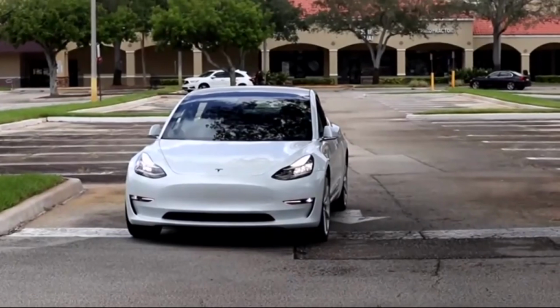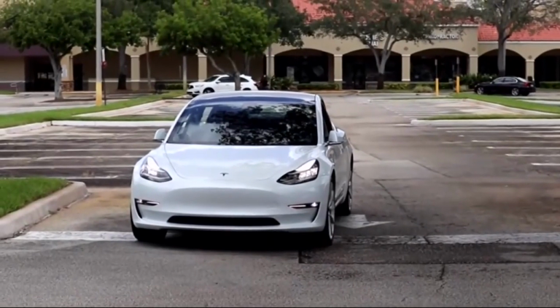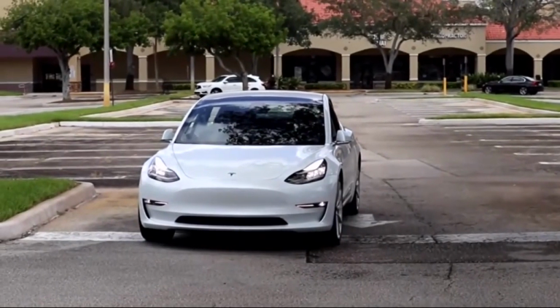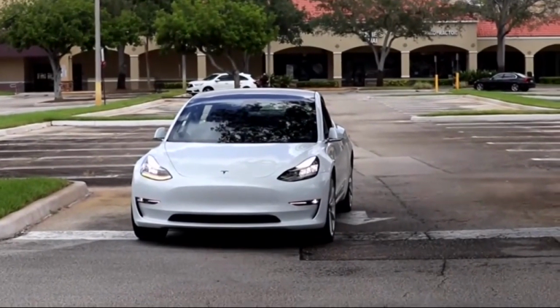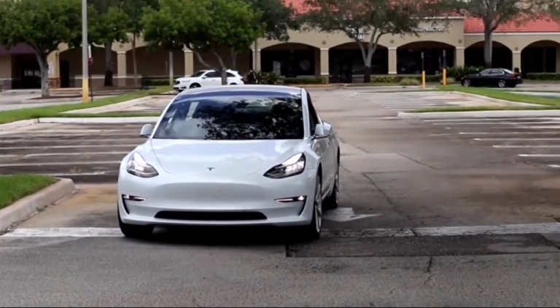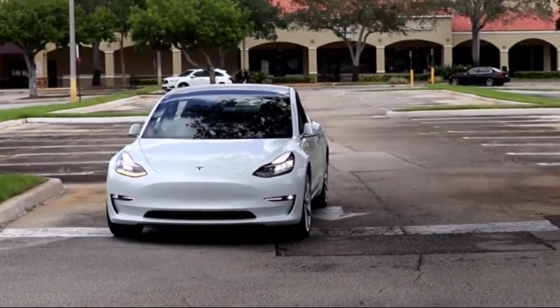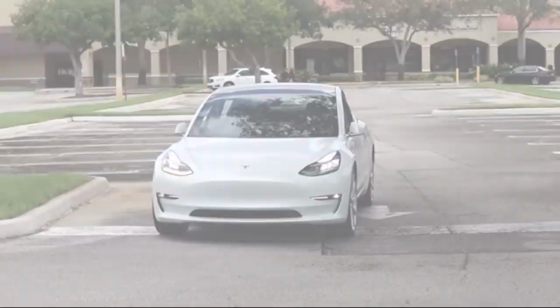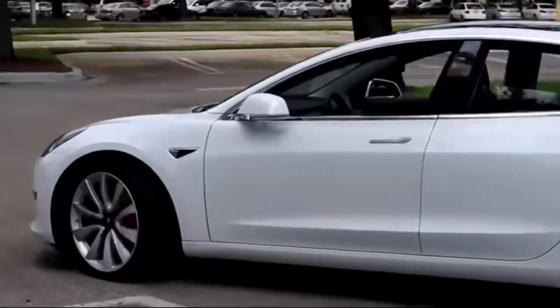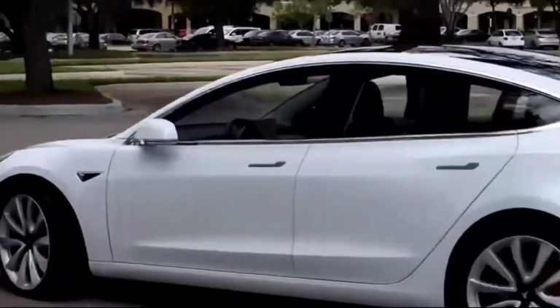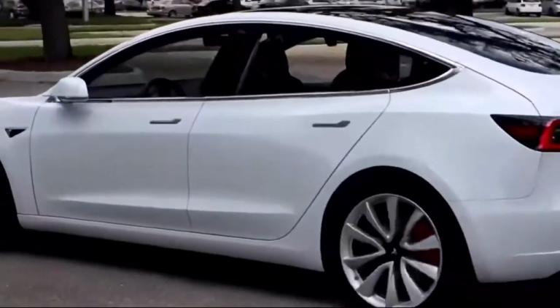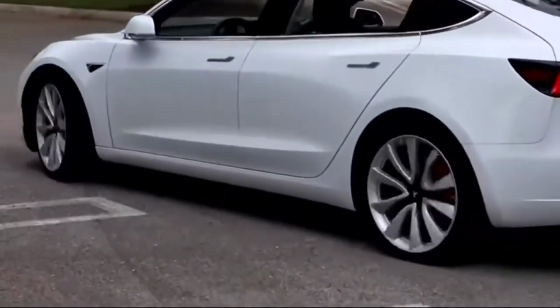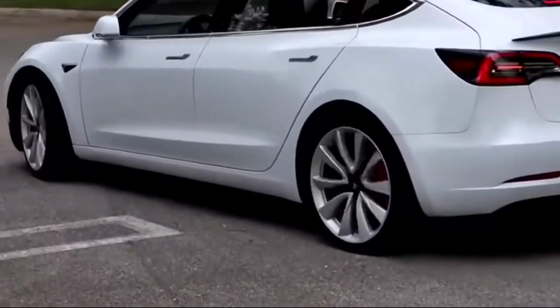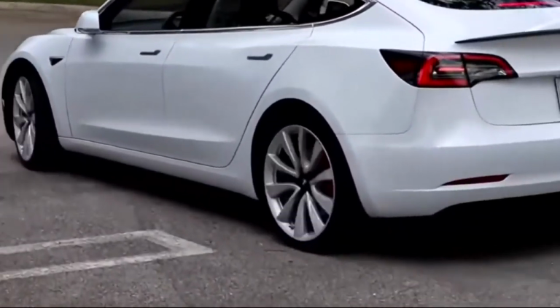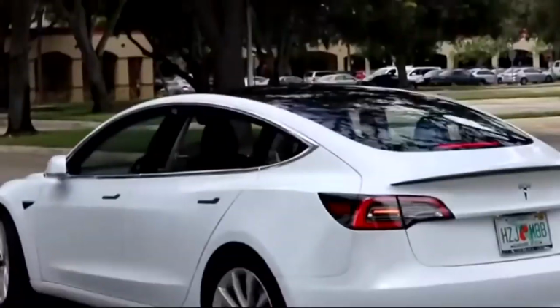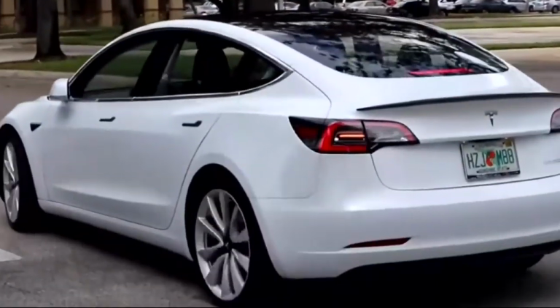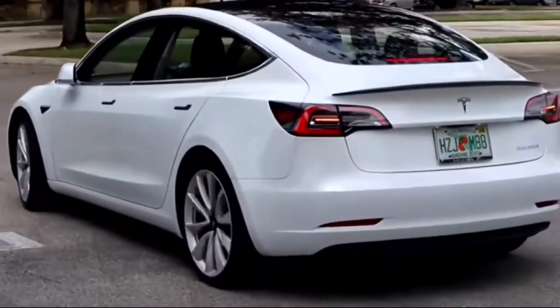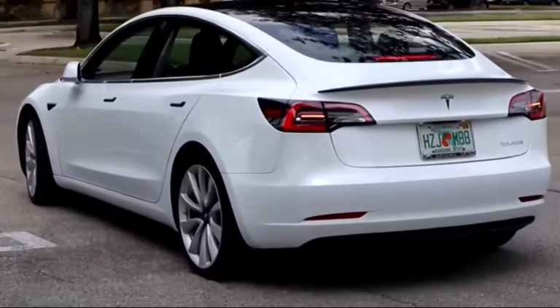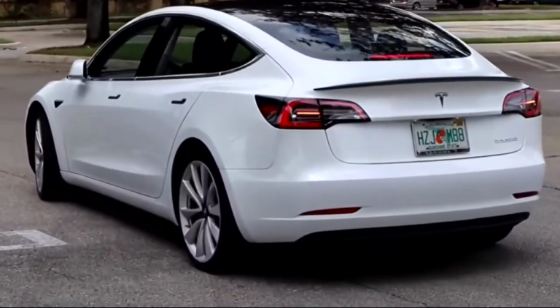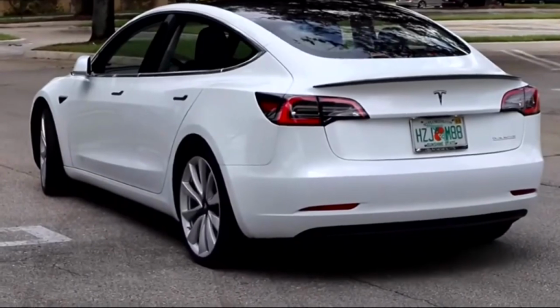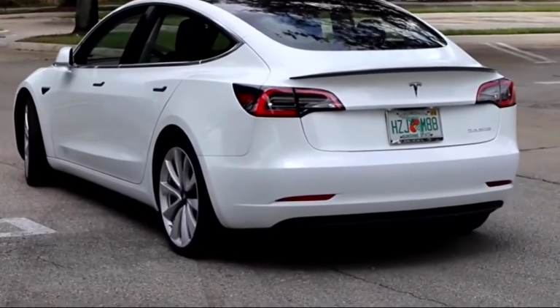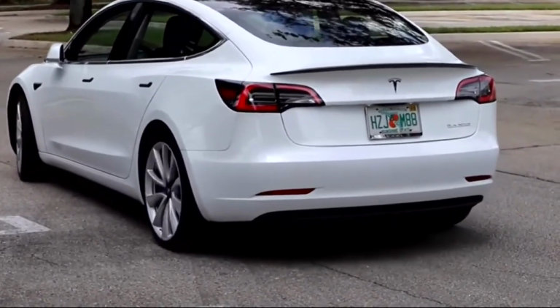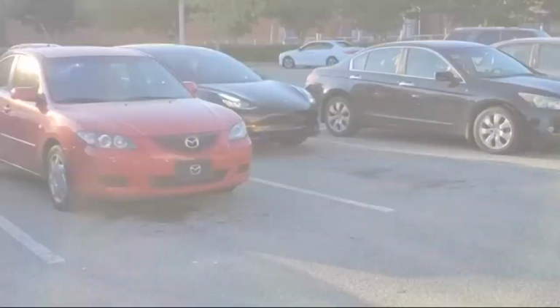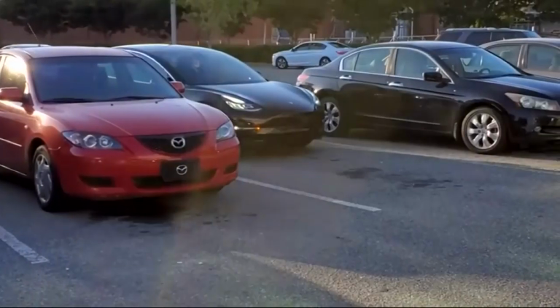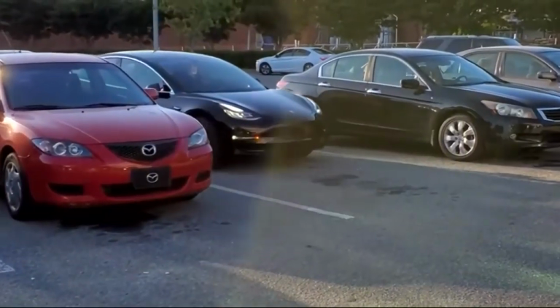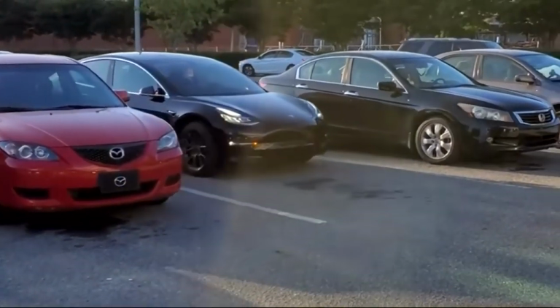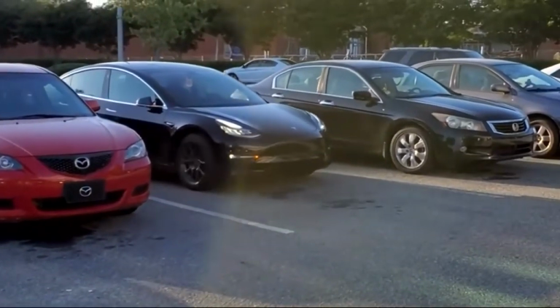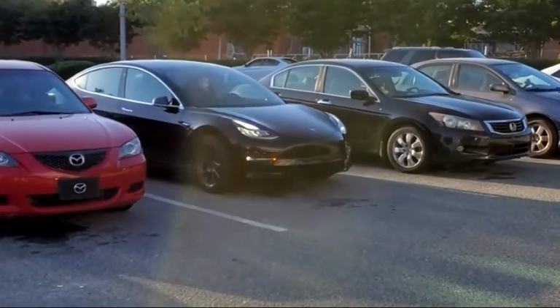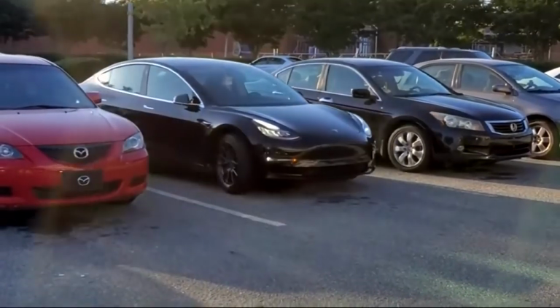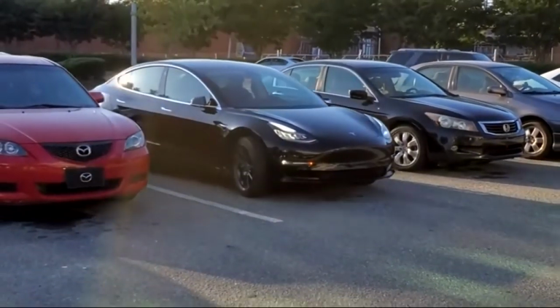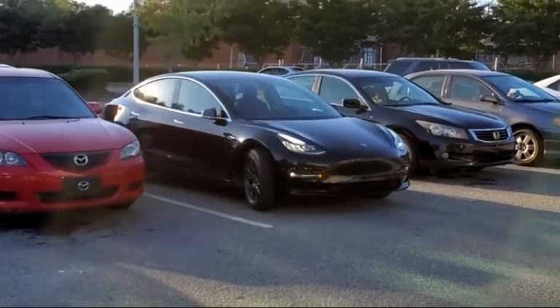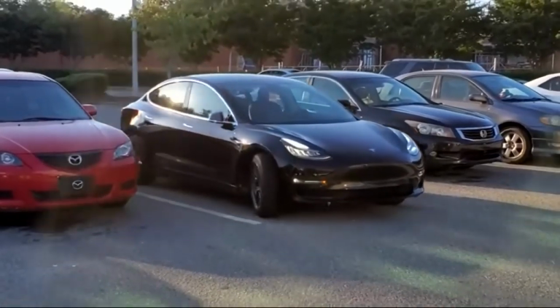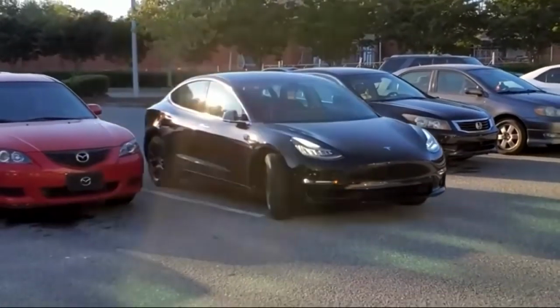I wasn't sure if it was going to stop. But not always successfully. Tesla owners have posted videos of their cars freezing up, seemingly overwhelmed by the number of potential obstacles in their path, or driving on the wrong side of the road, or cutting through a gap in parked cars to reach their owner.